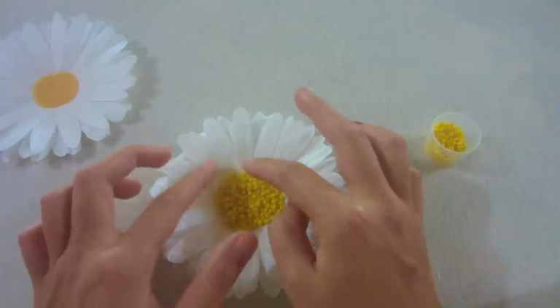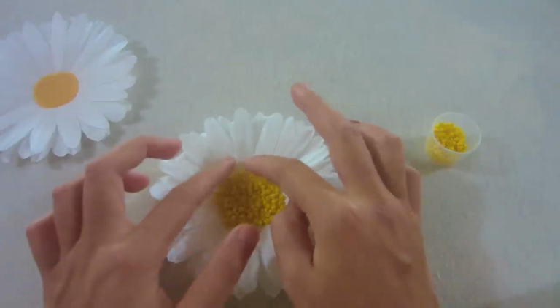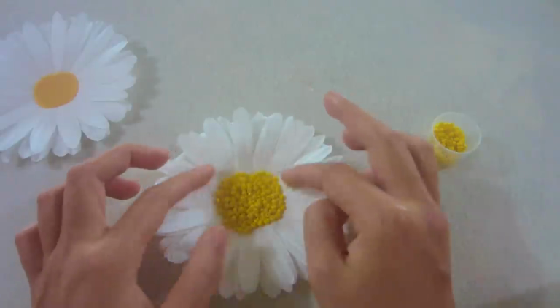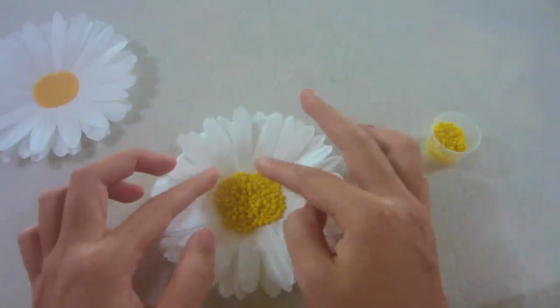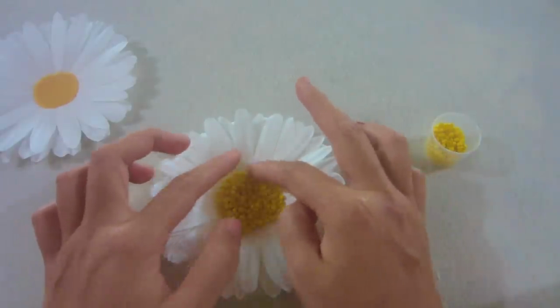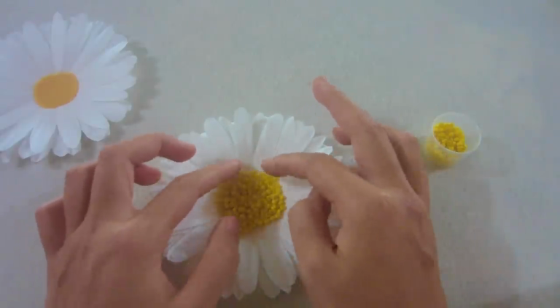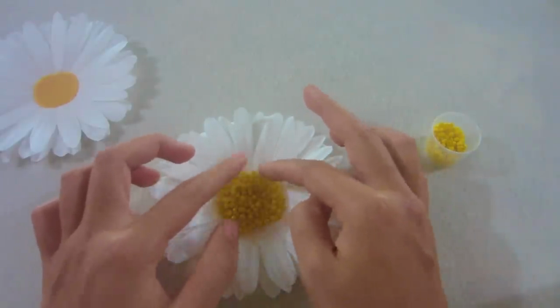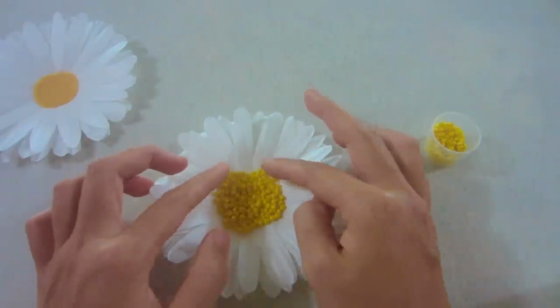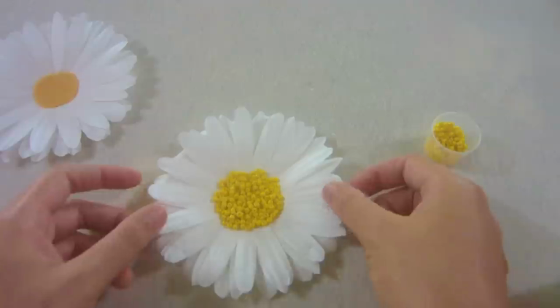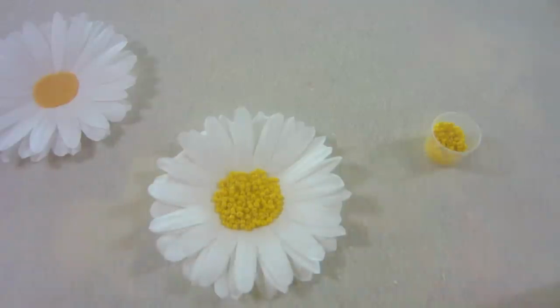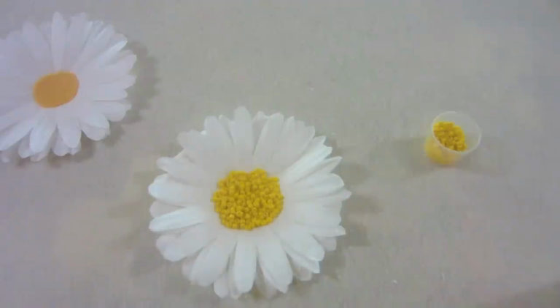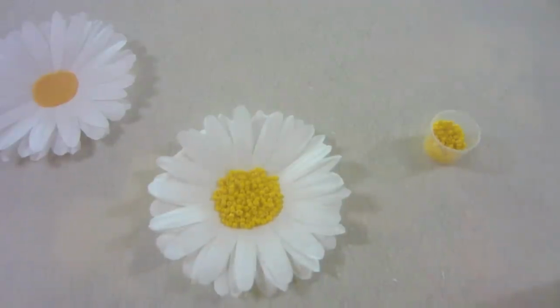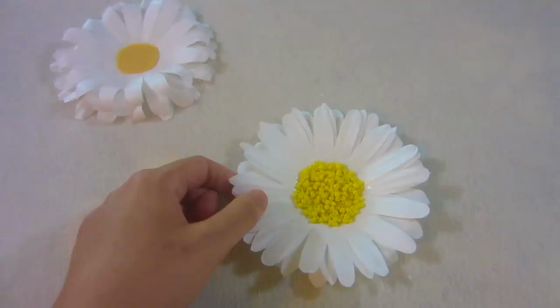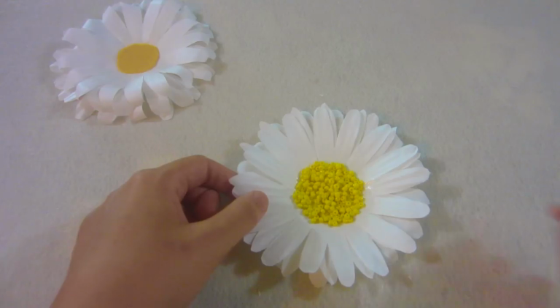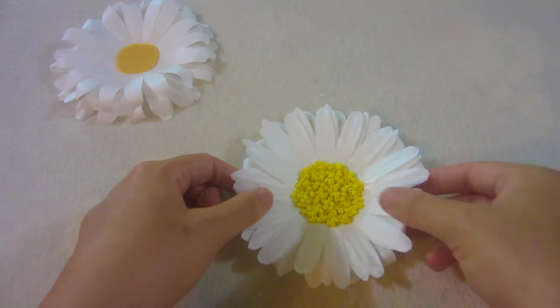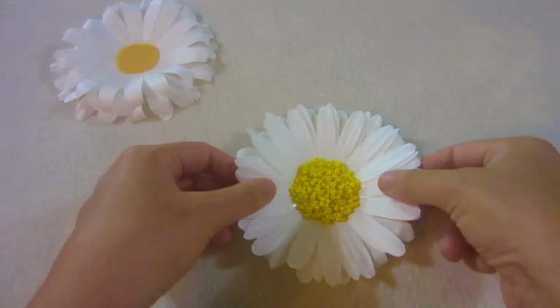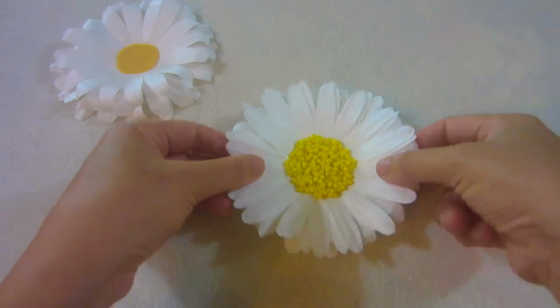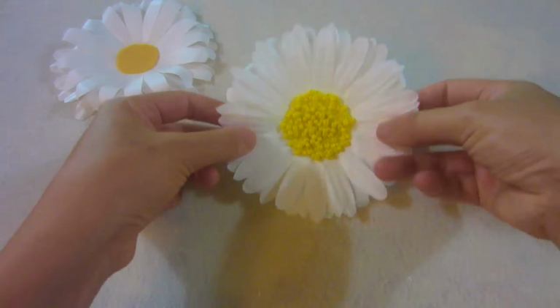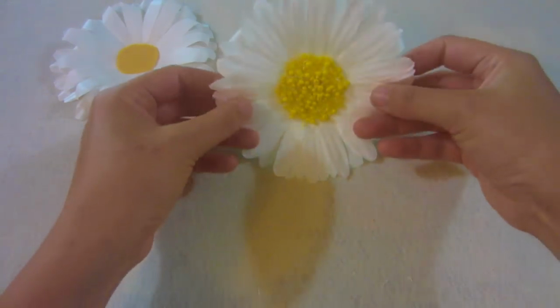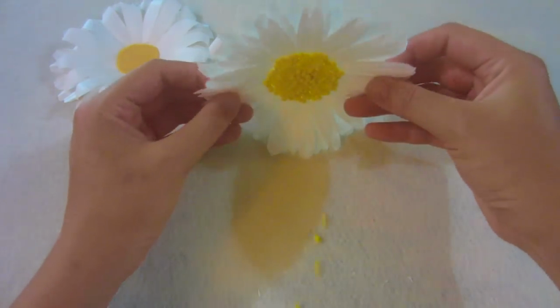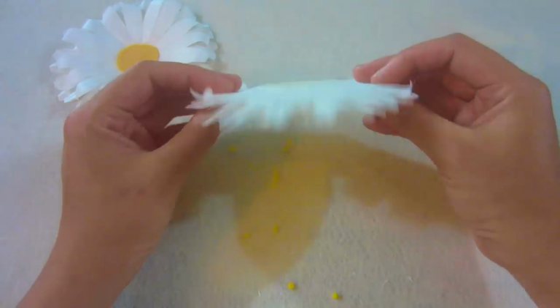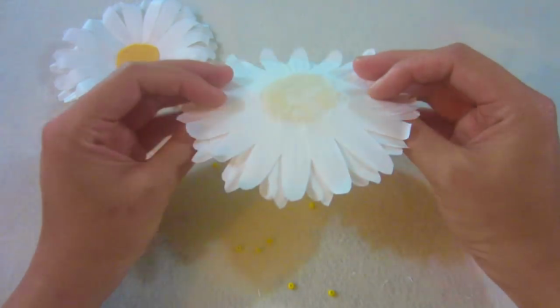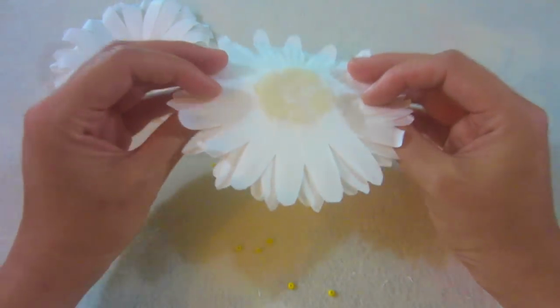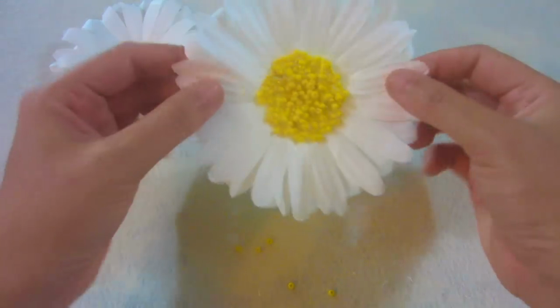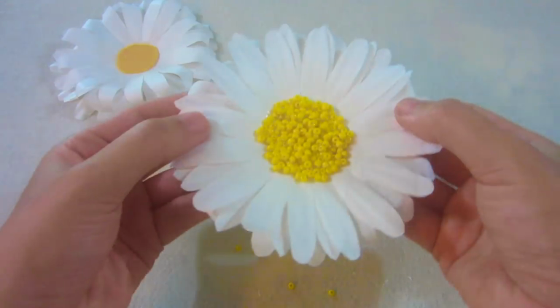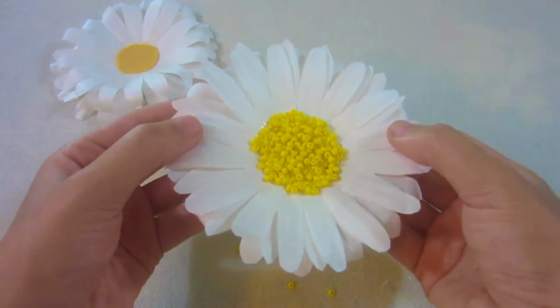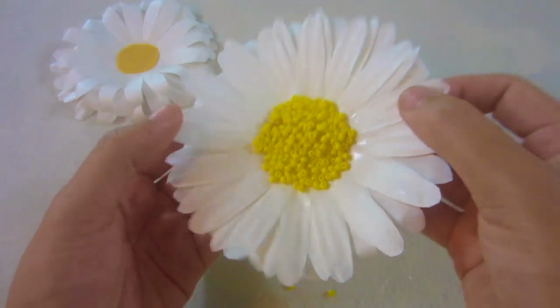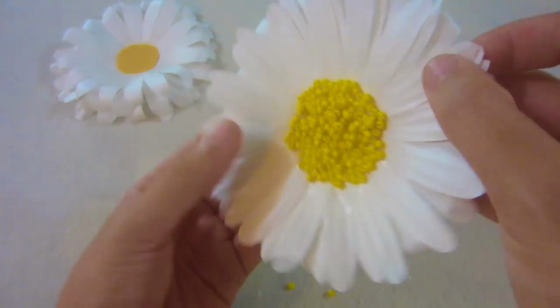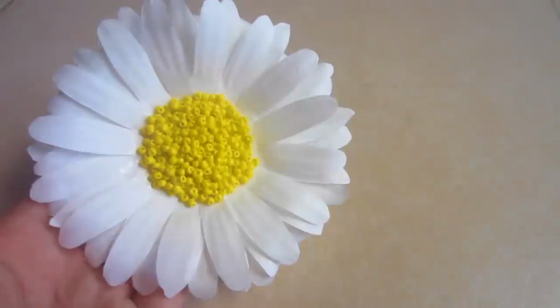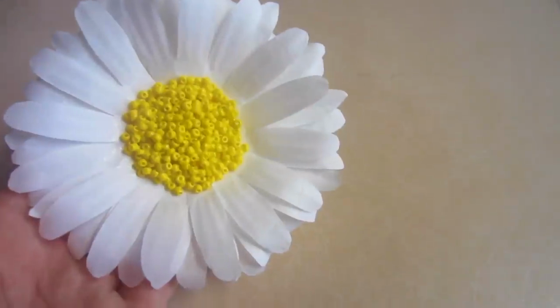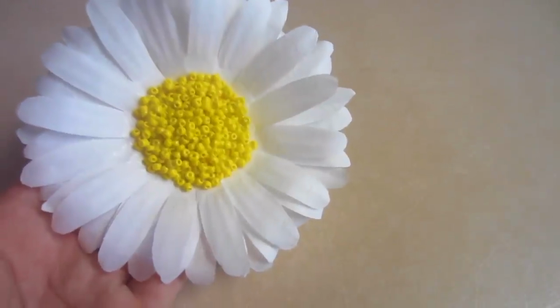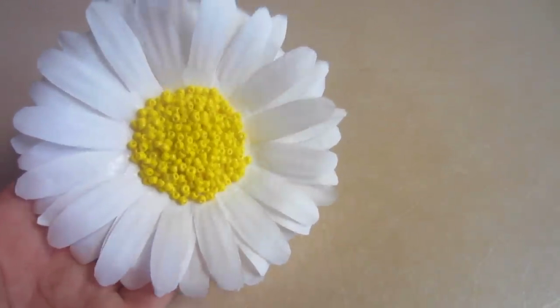Arrange them with your fingers, then let it dry for a few hours. When it's completely dry, flip it over to get rid of any beads that weren't glued on. And your flower is done.